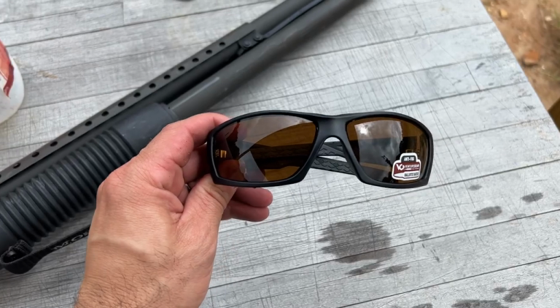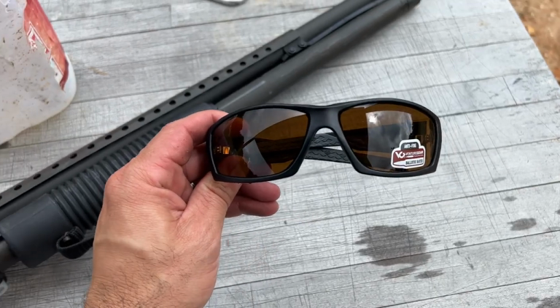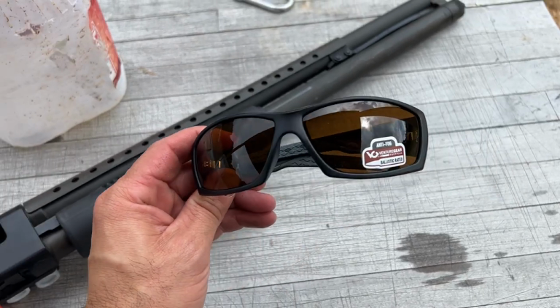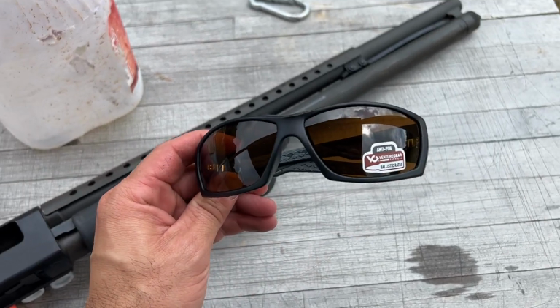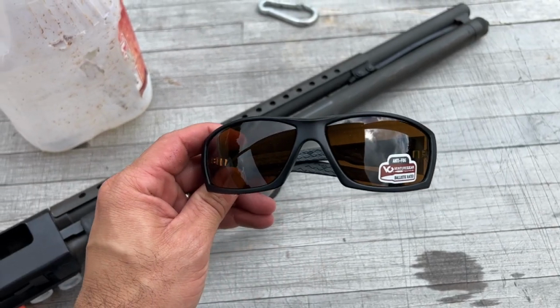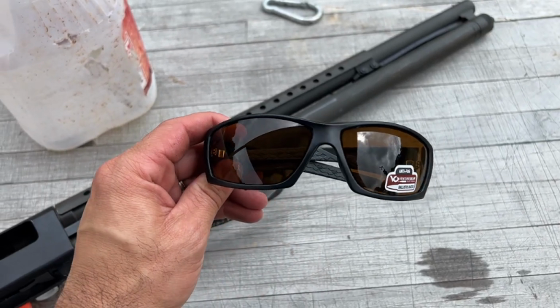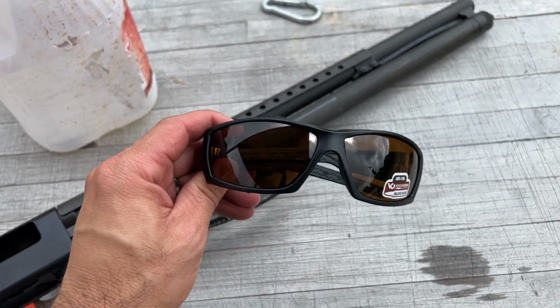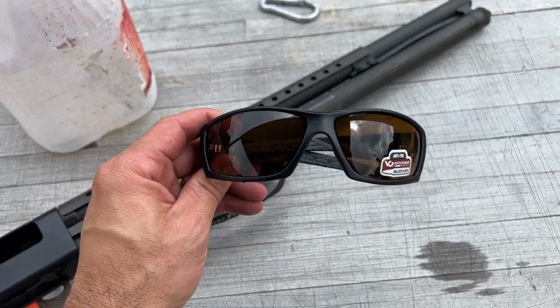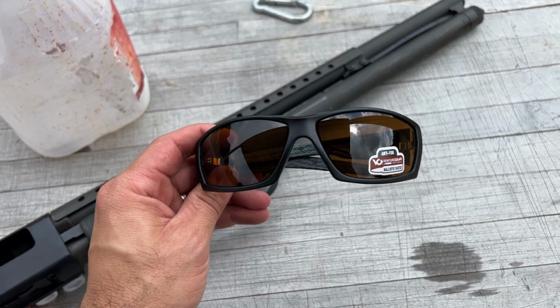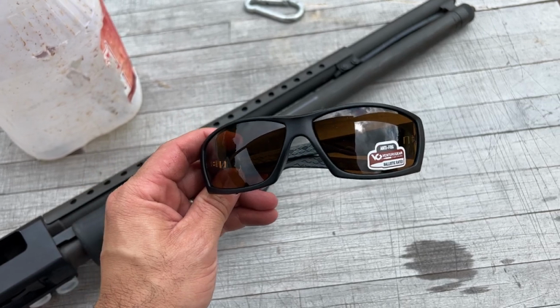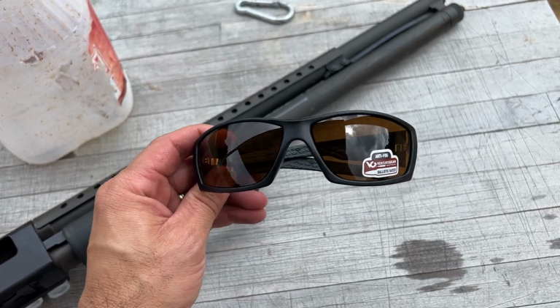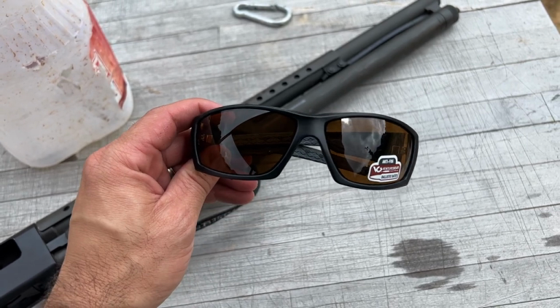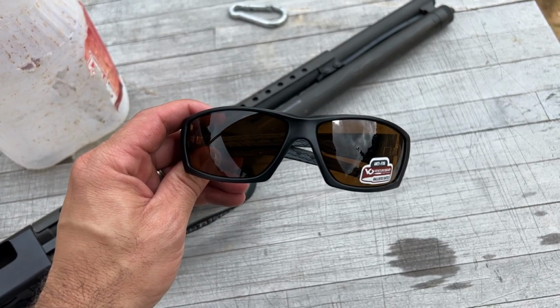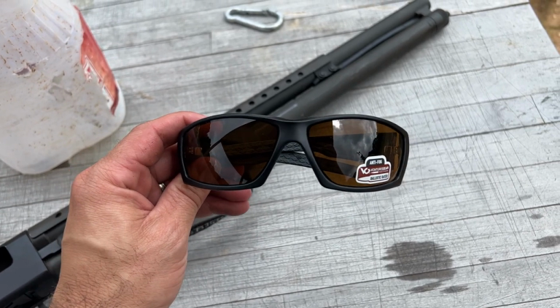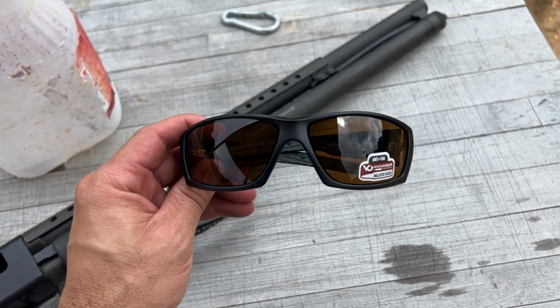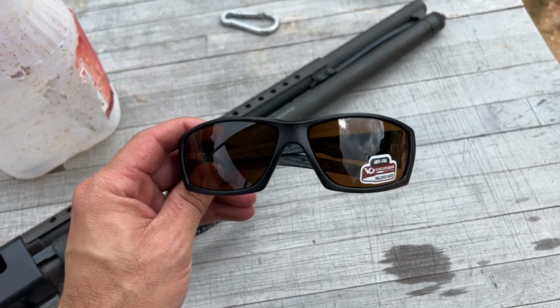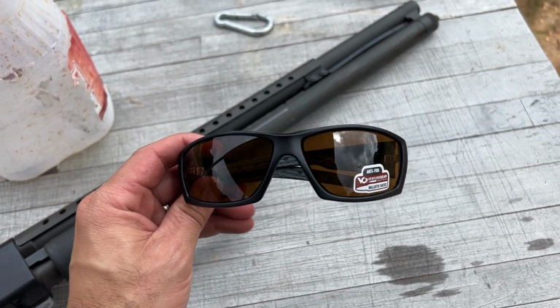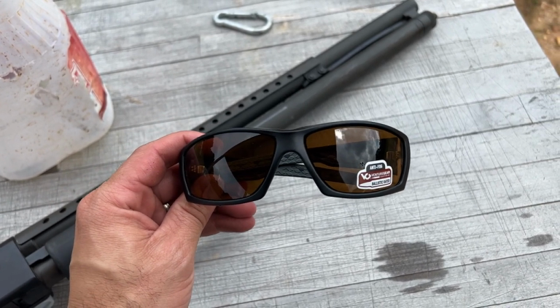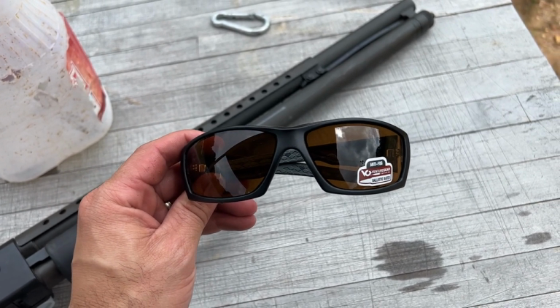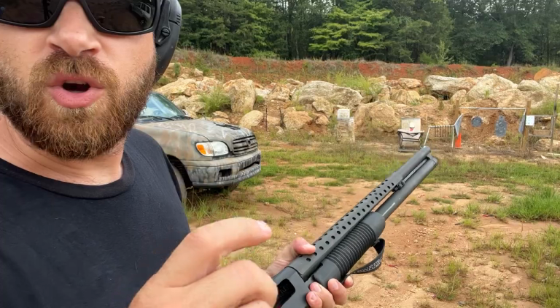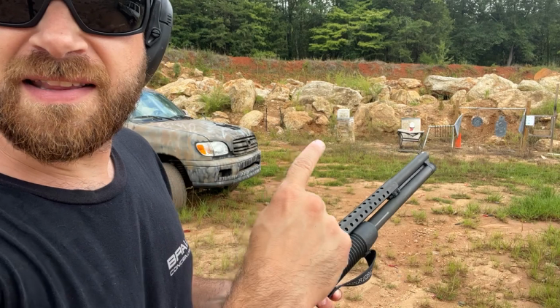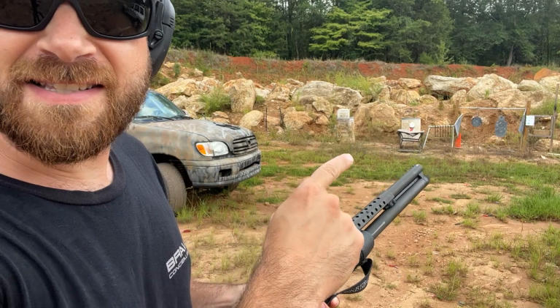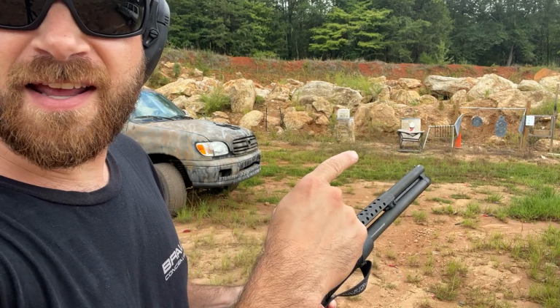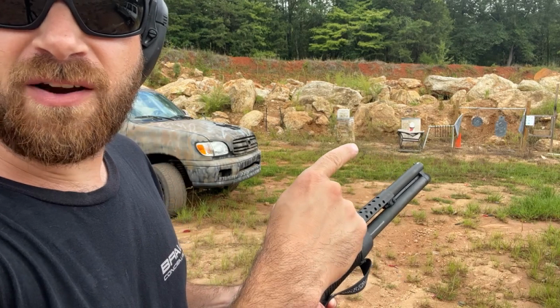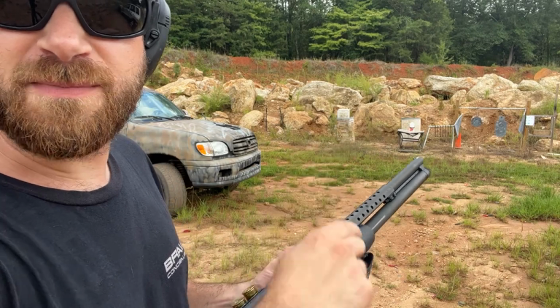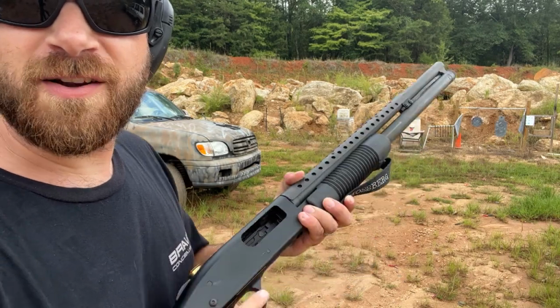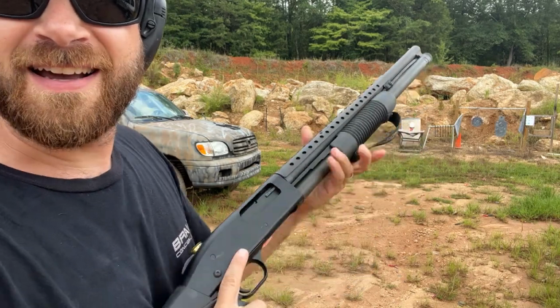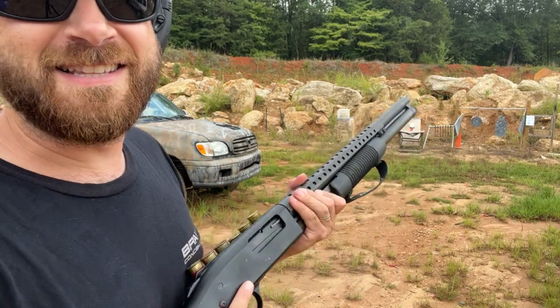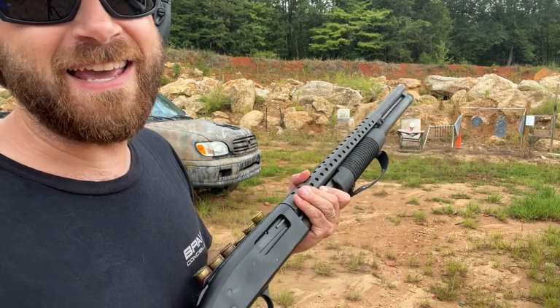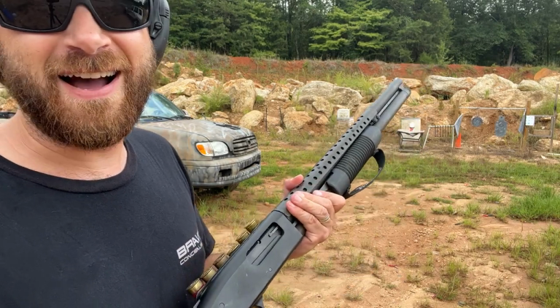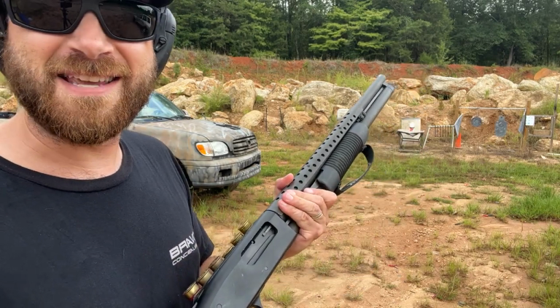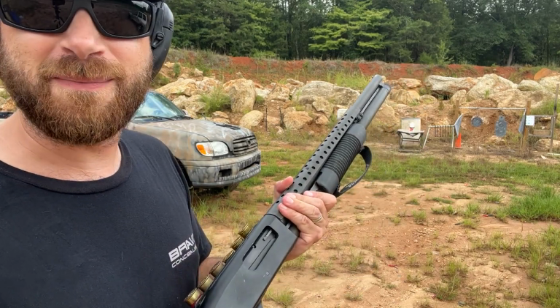Now to shoot these with a 12 gauge shotgun, we're using number eight birdshot and I'm going at about 15 yards. Let's see what happens. We've got the glasses set up there on that empty water jug. Let's take a shot and see what happens.